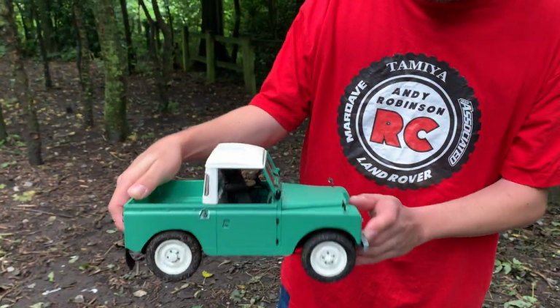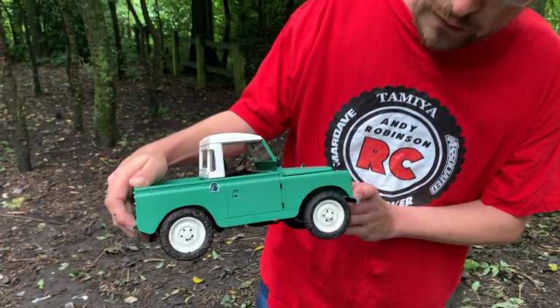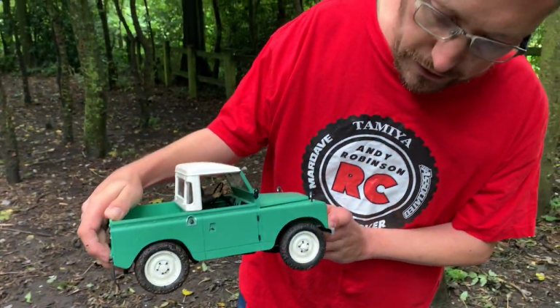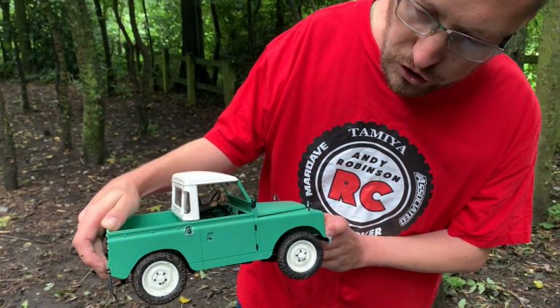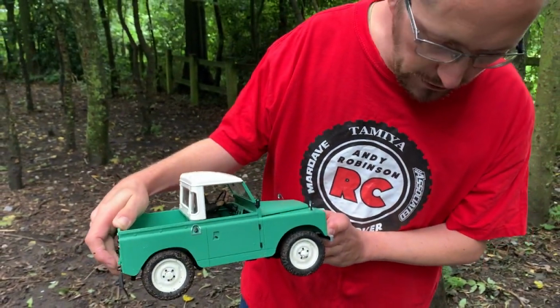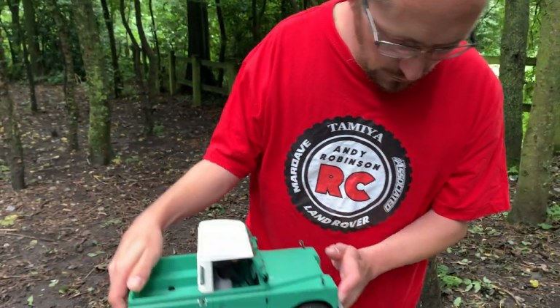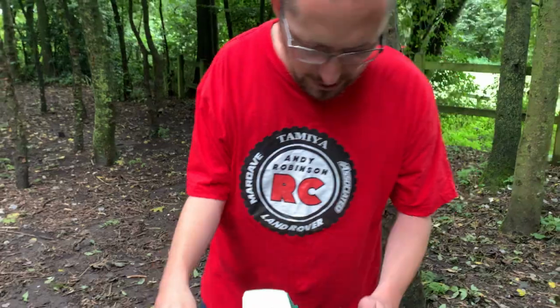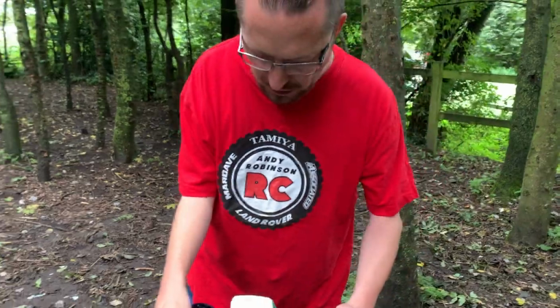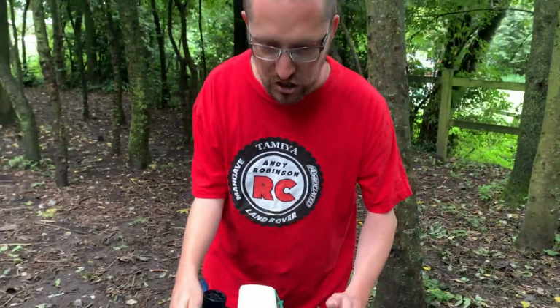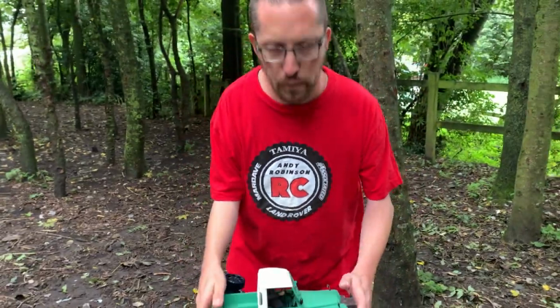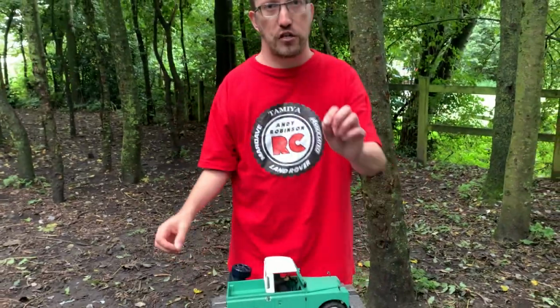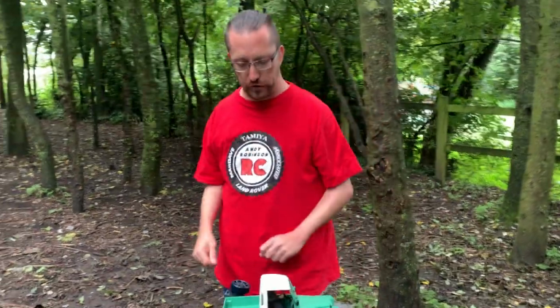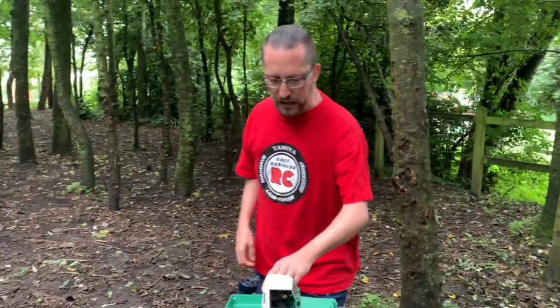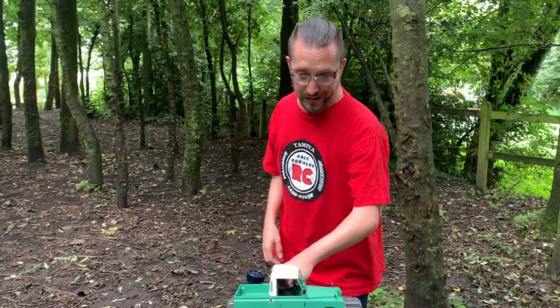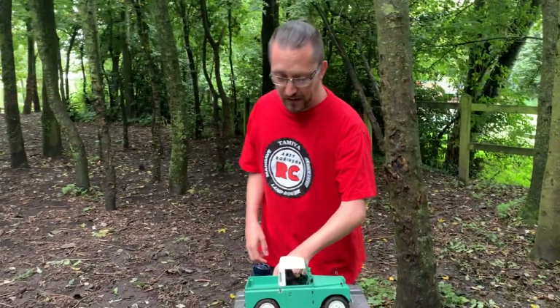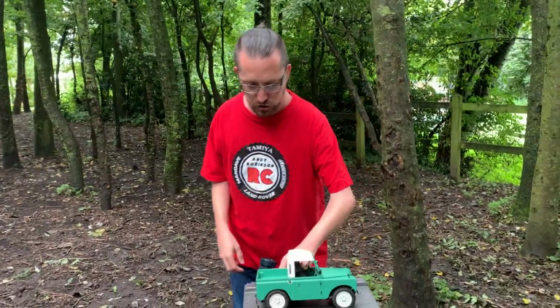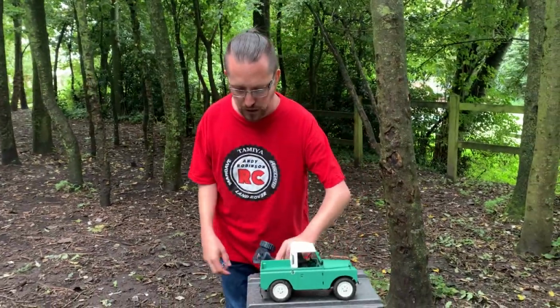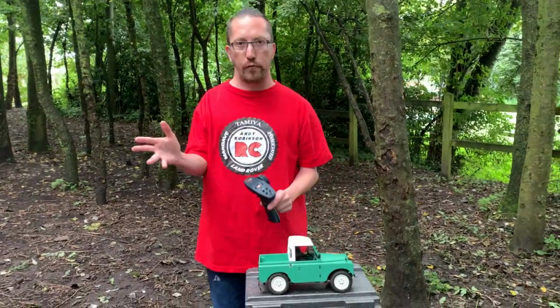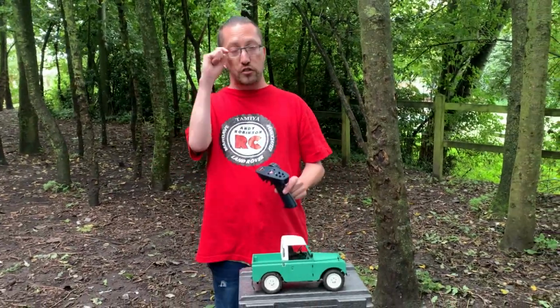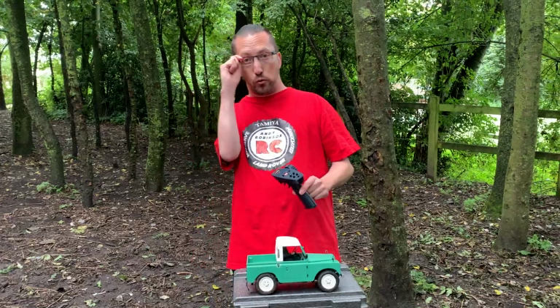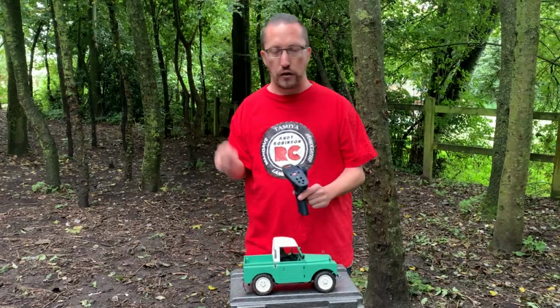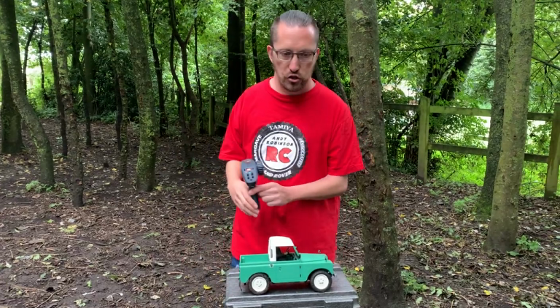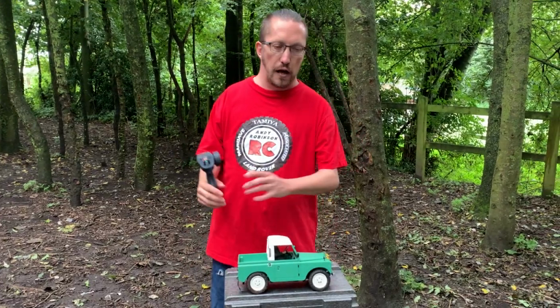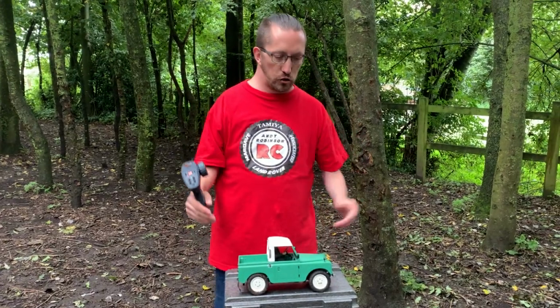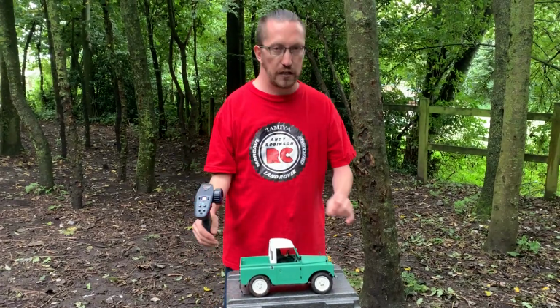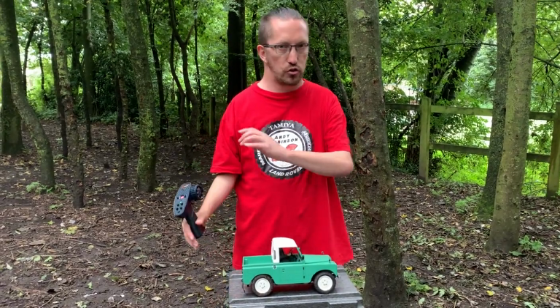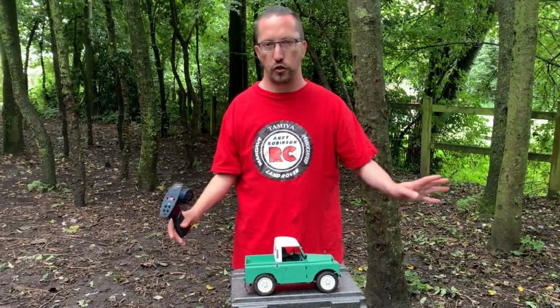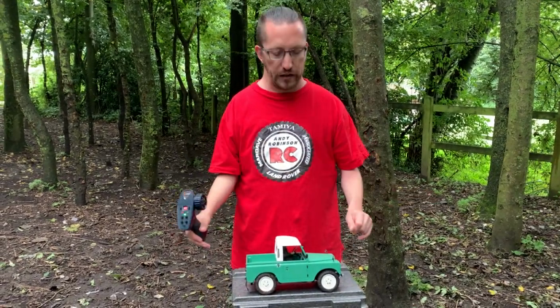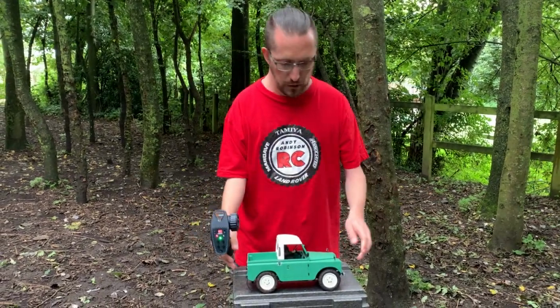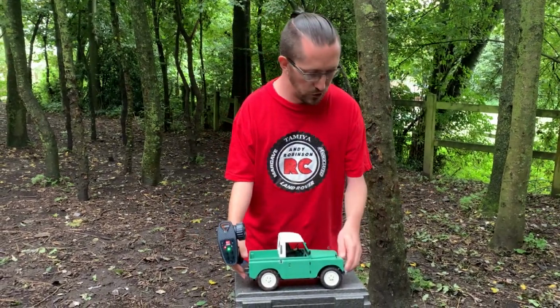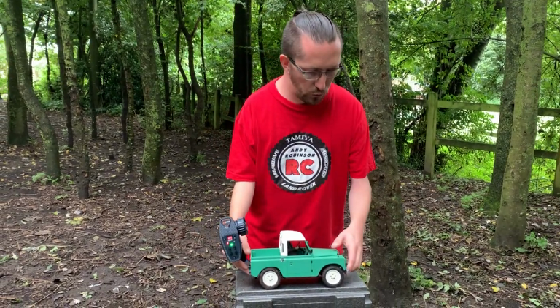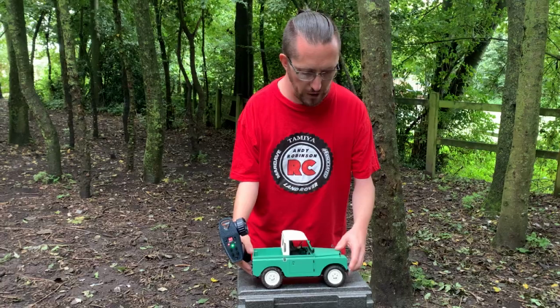Now I have already been testing it out as you can see. We're actually not at my first choice of location today — where we usually go — unfortunately it's just too flooded out, so we're not there.